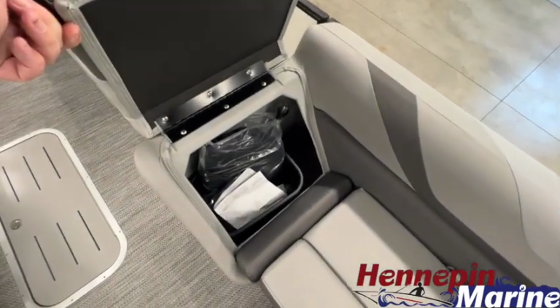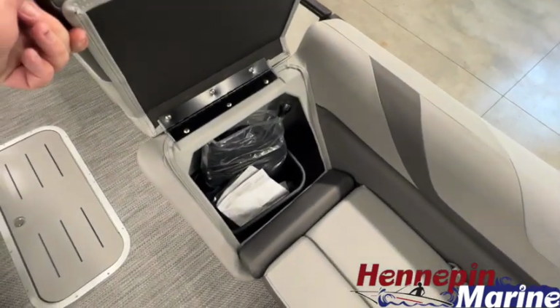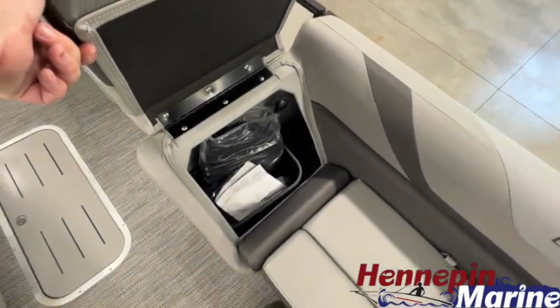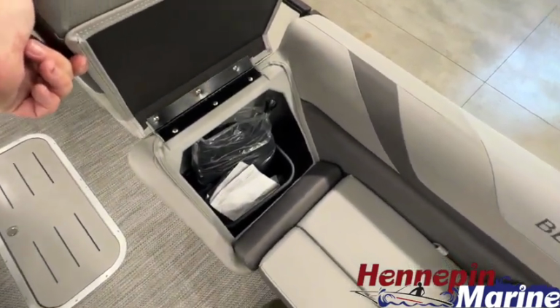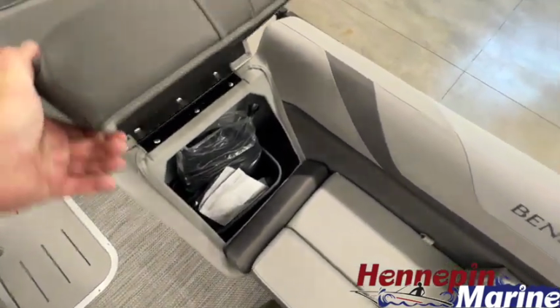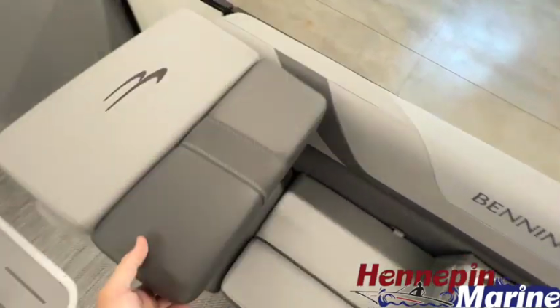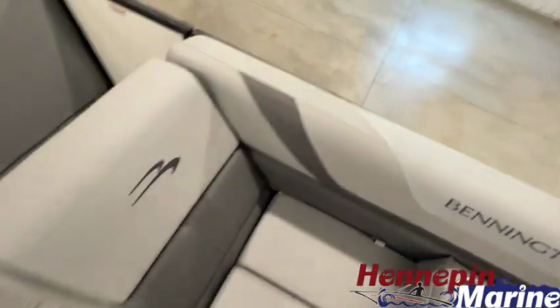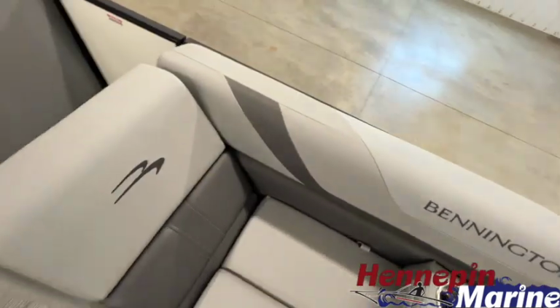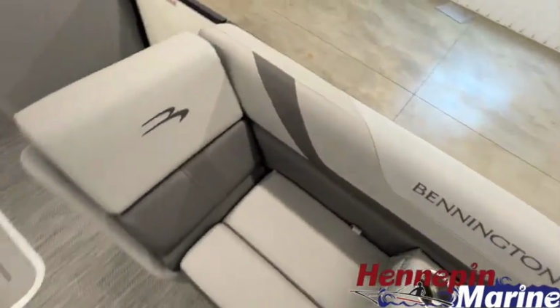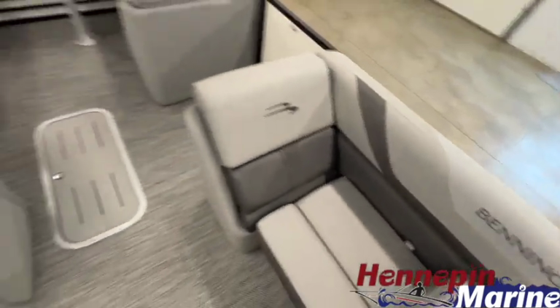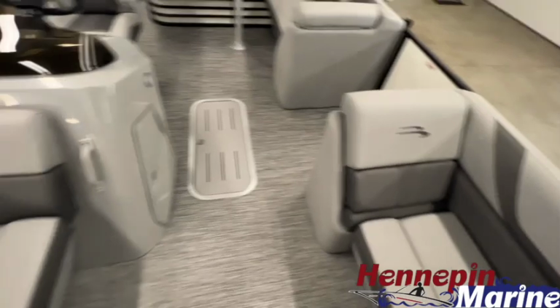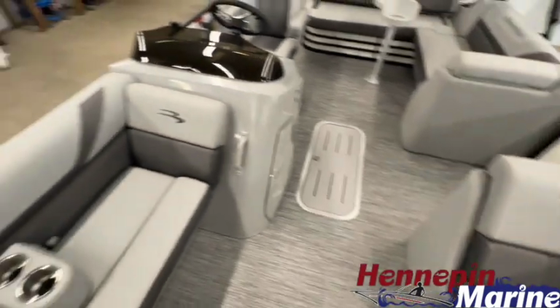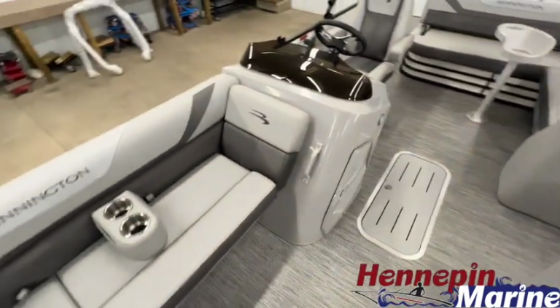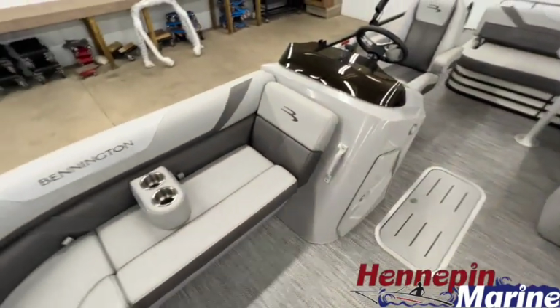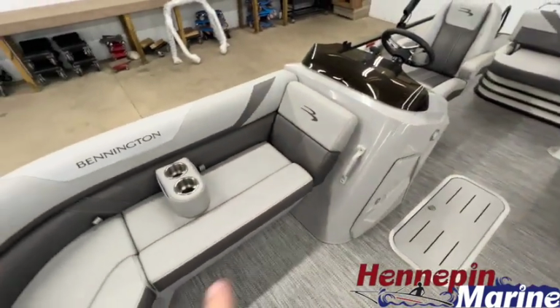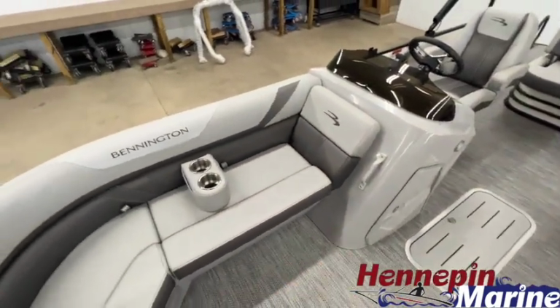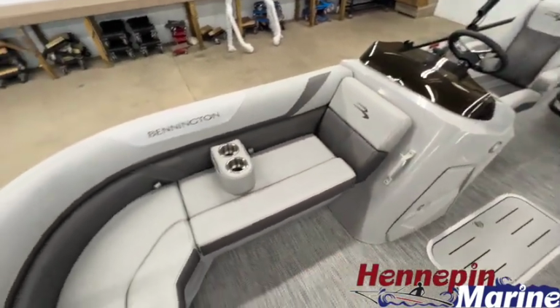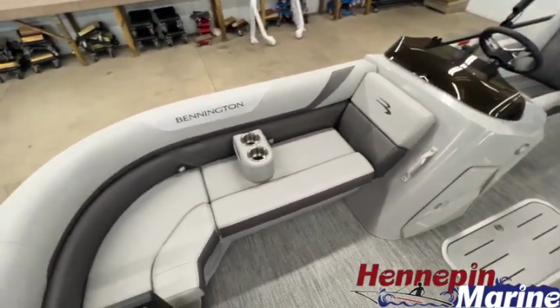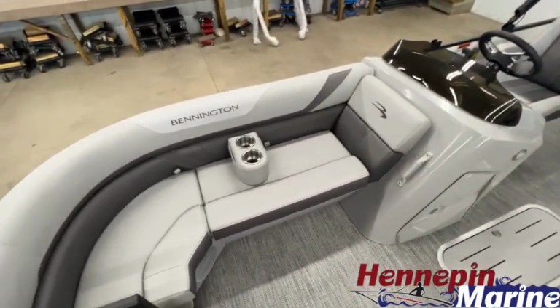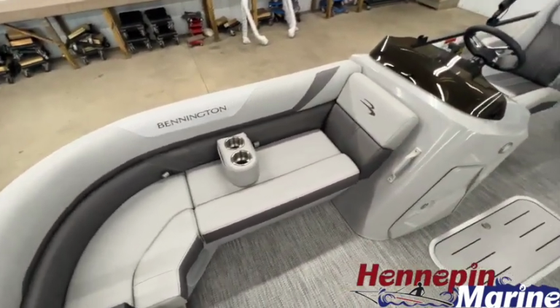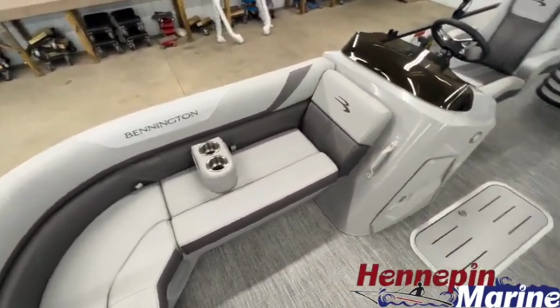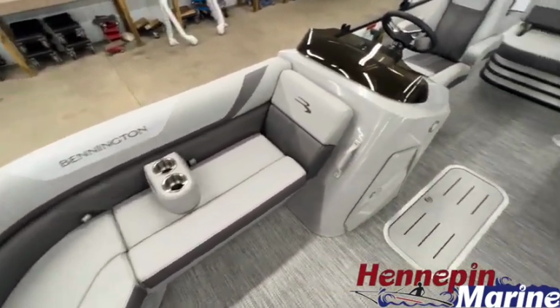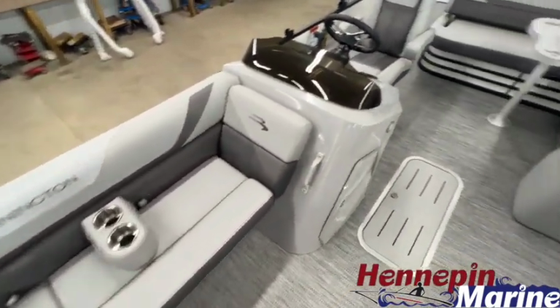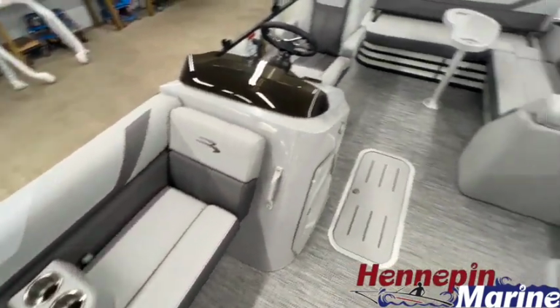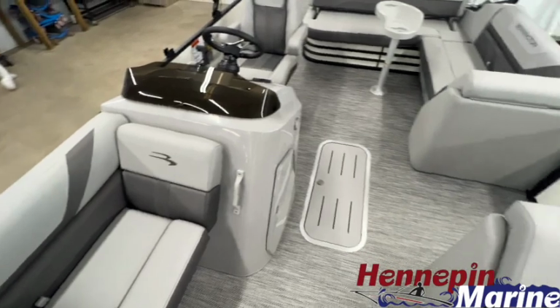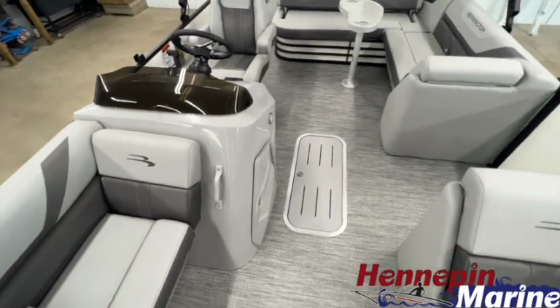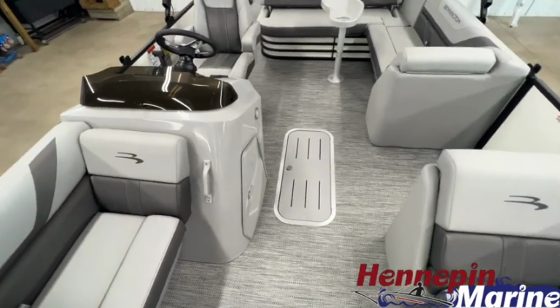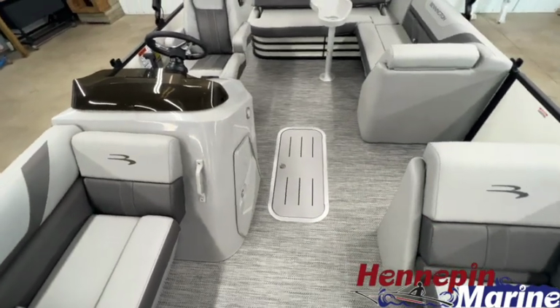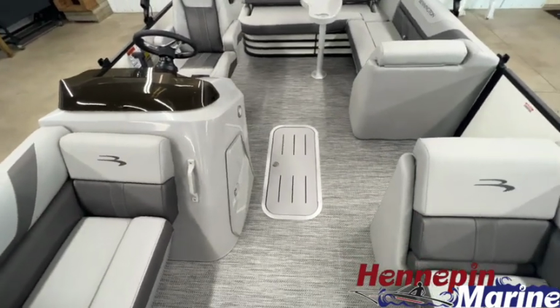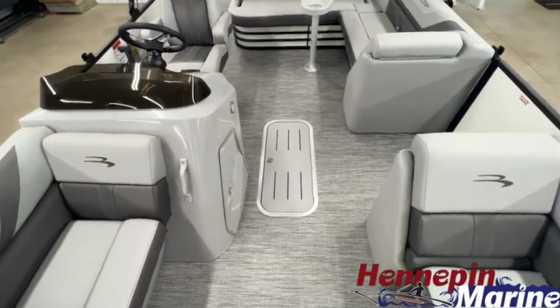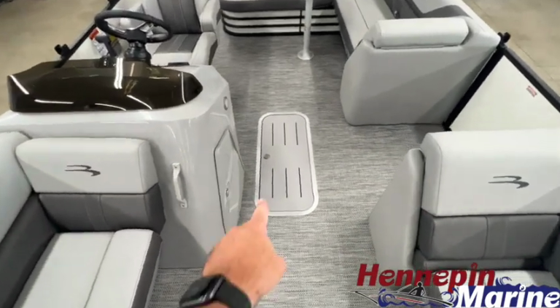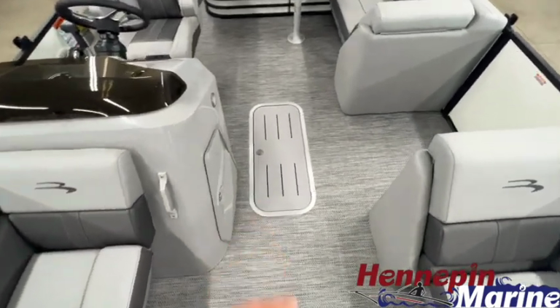In this lean back you have a nice spot for a garbage can. This lean back does not open up because of the console, but once again there's storage underneath all the cushions. We have in-floor storage in this boat which you can see here.